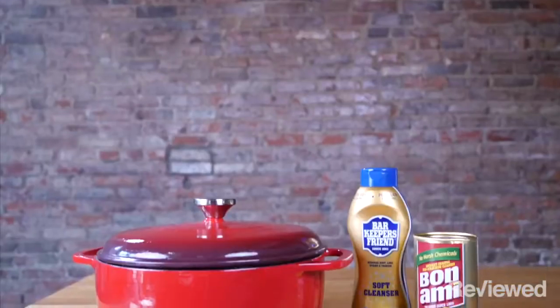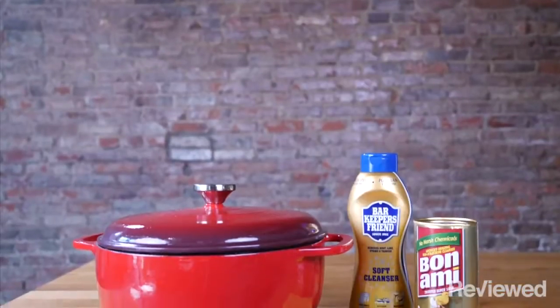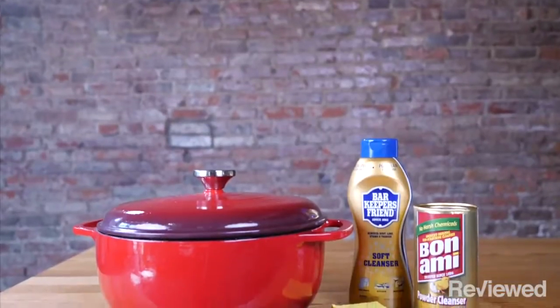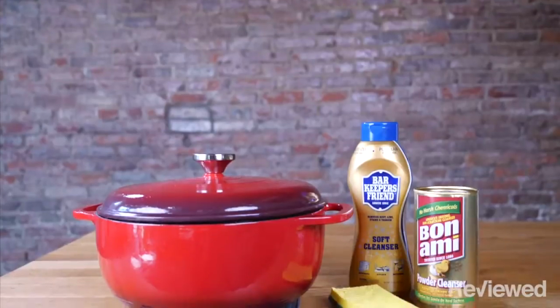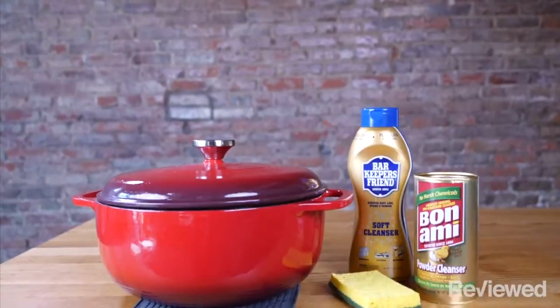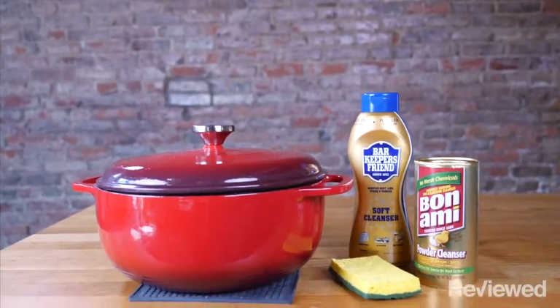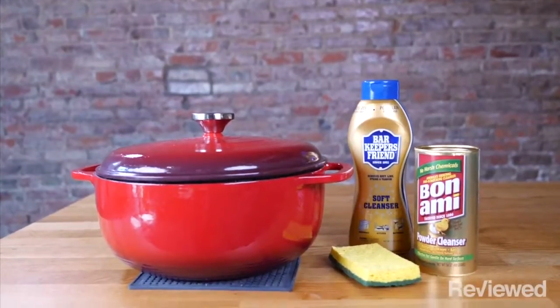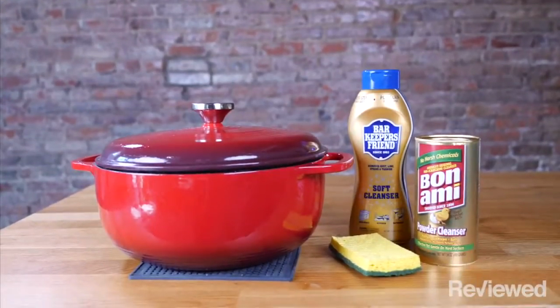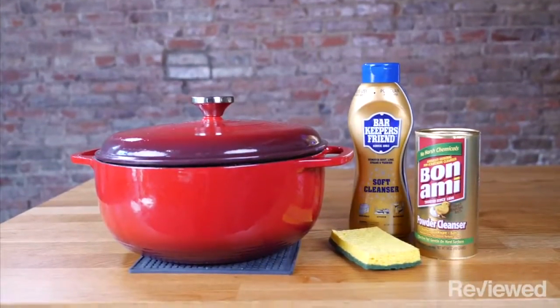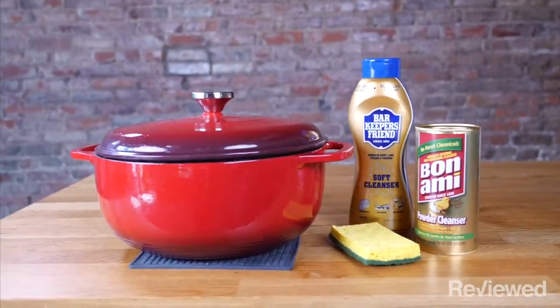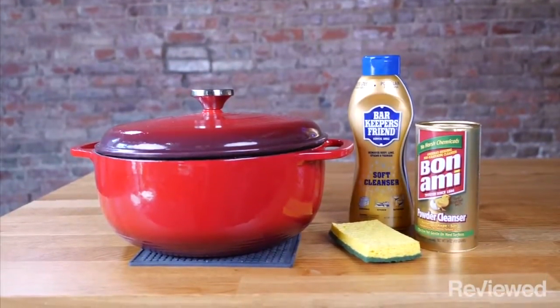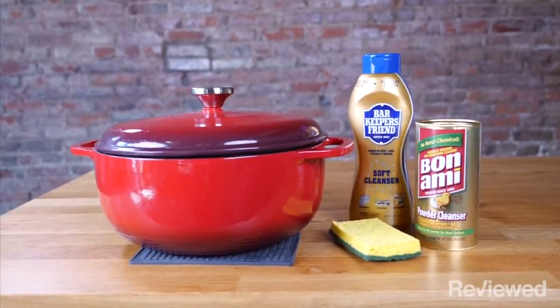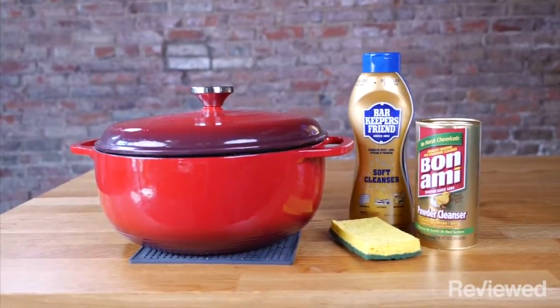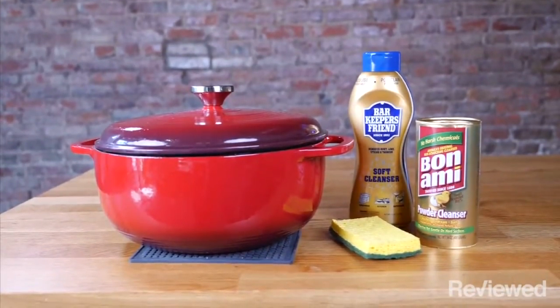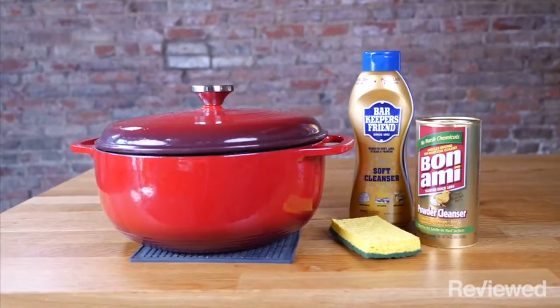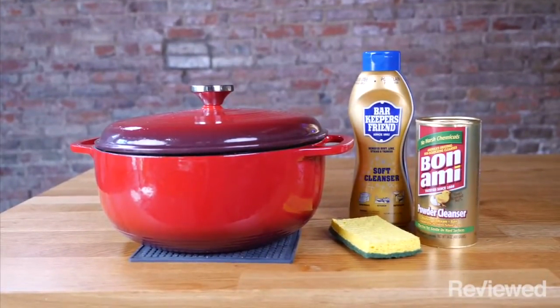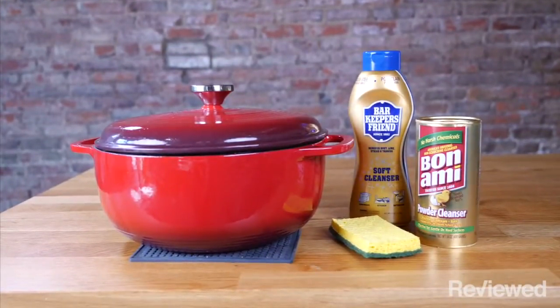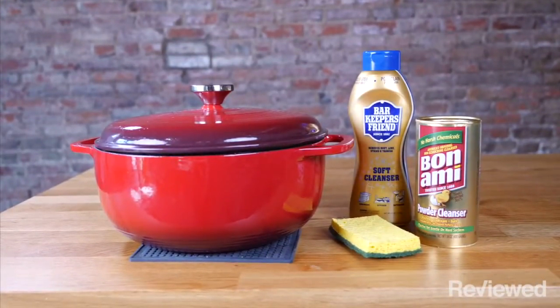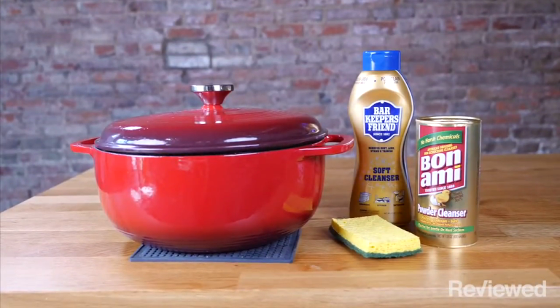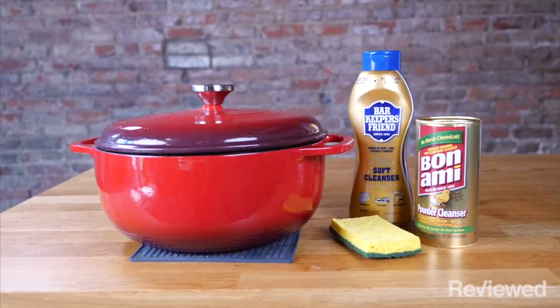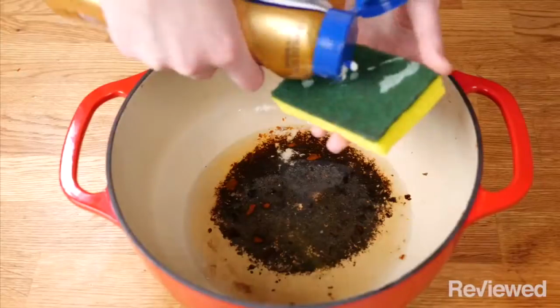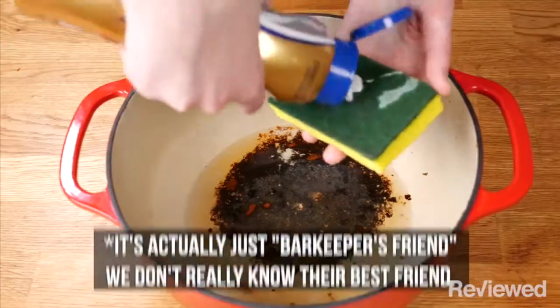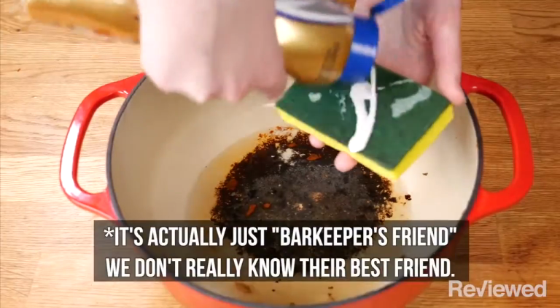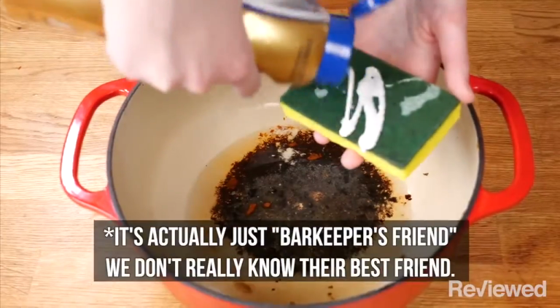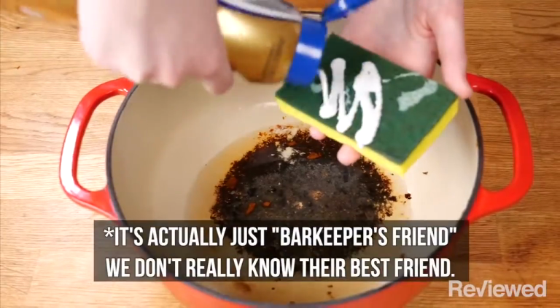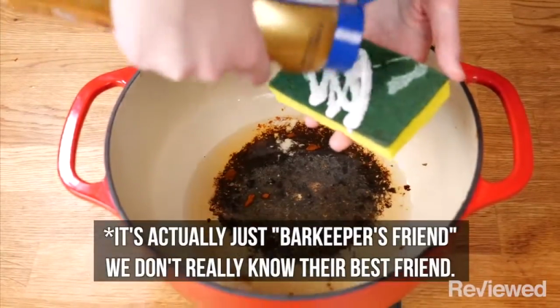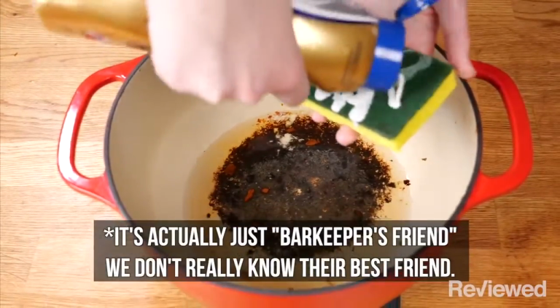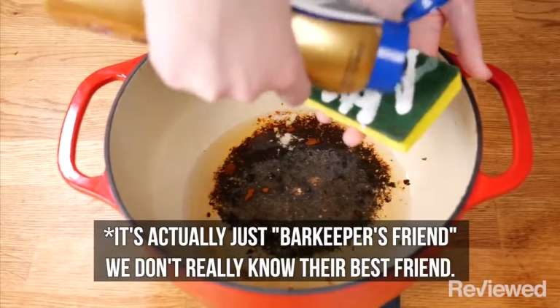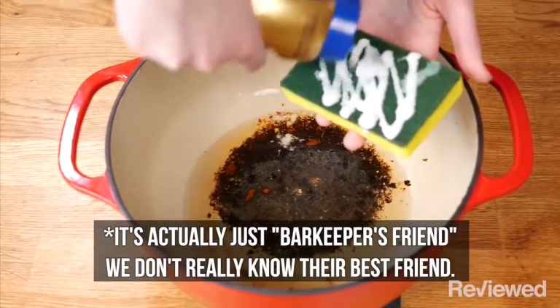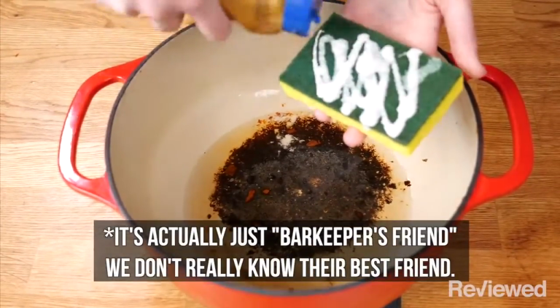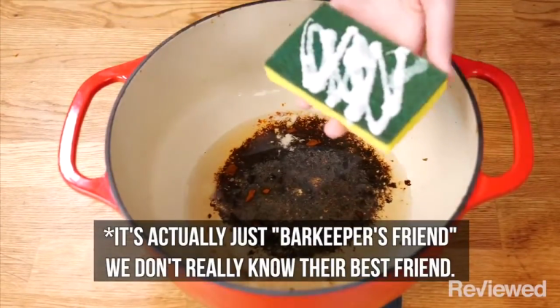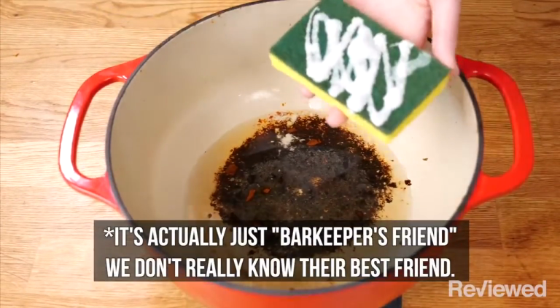In order to get this really clean, you're going to want to use something a little stronger than plain dish soap. Barkeeper's Friend is a great choice, but anything like that should do the trick.